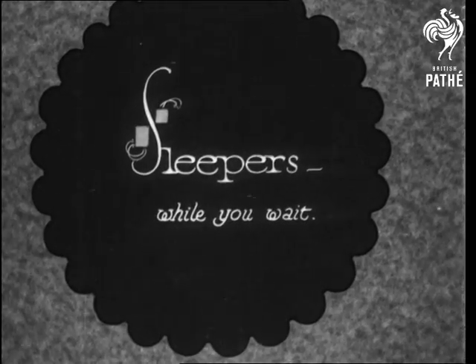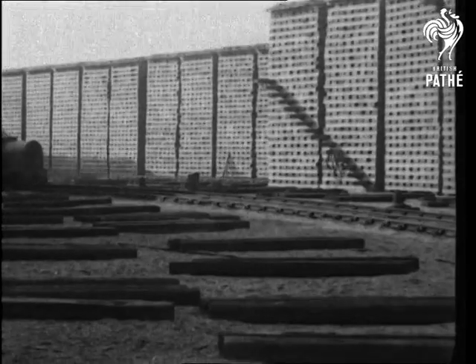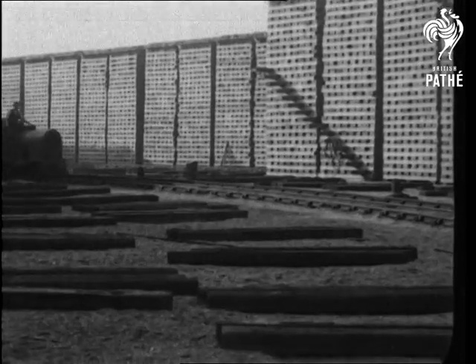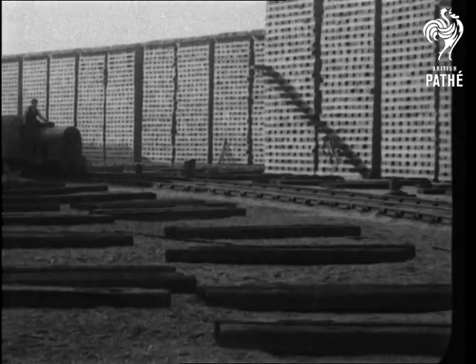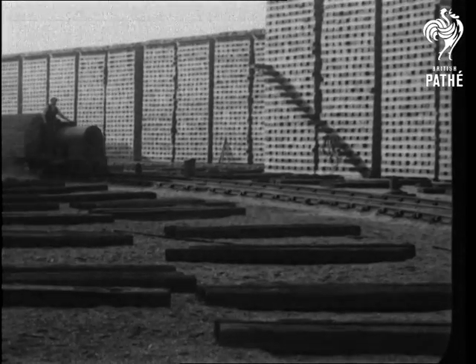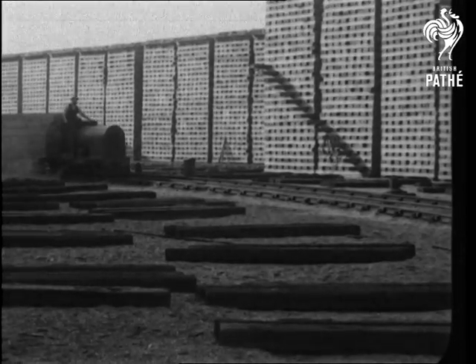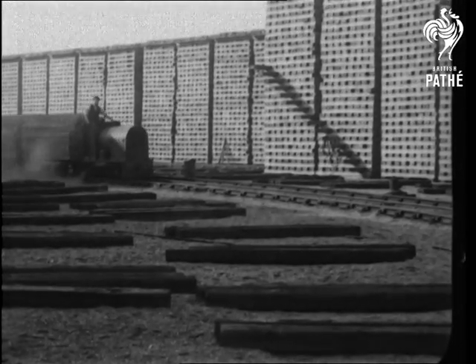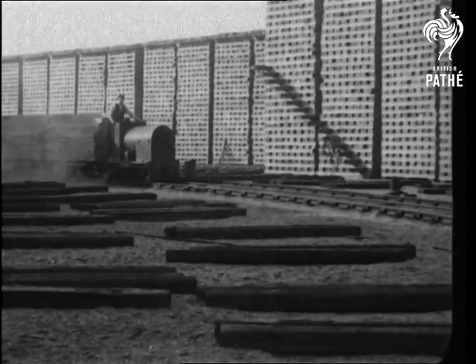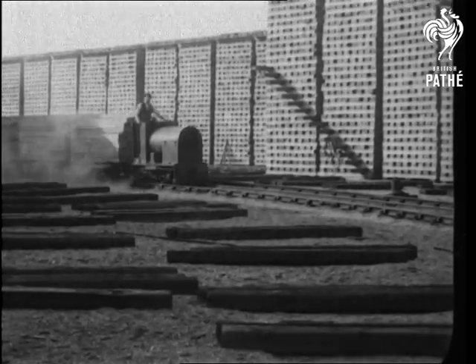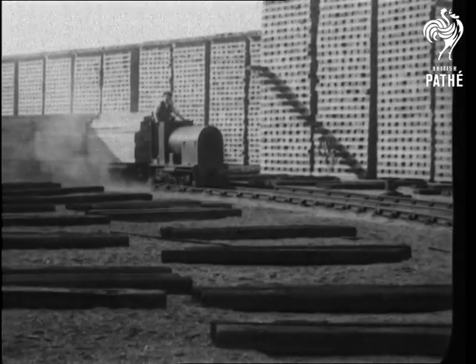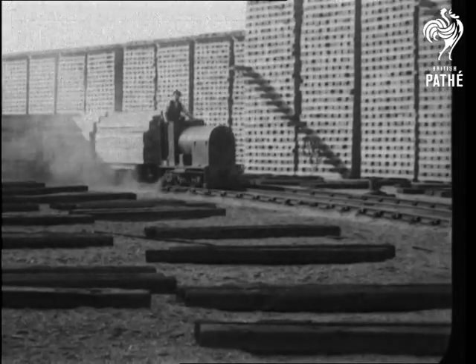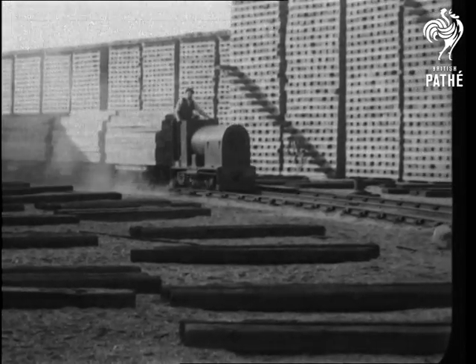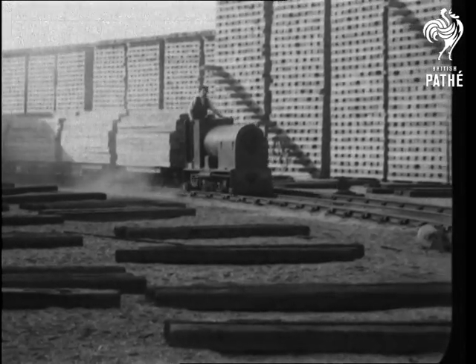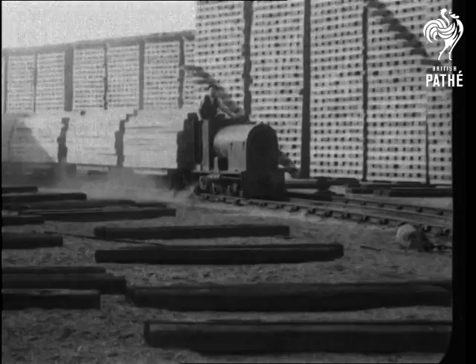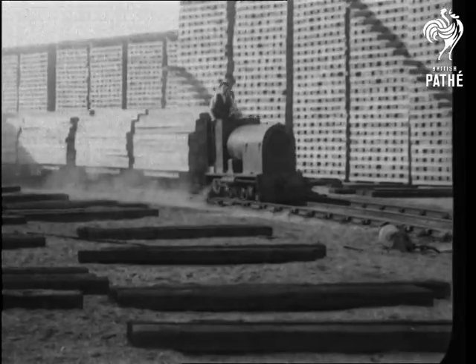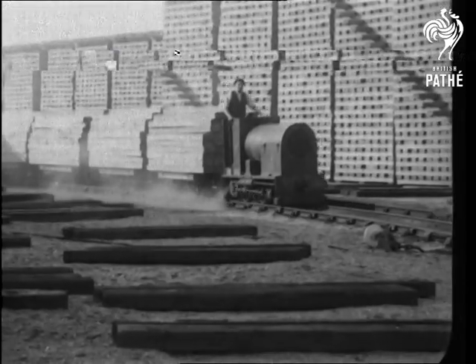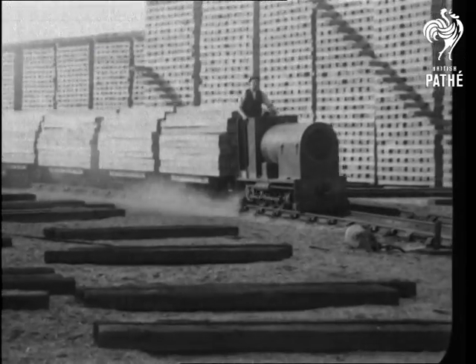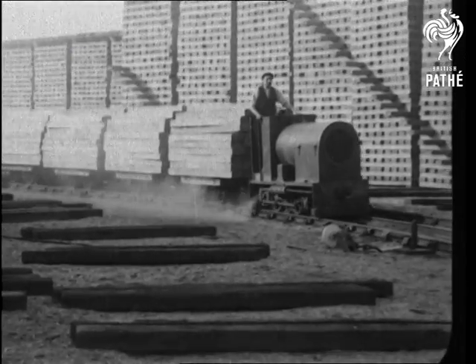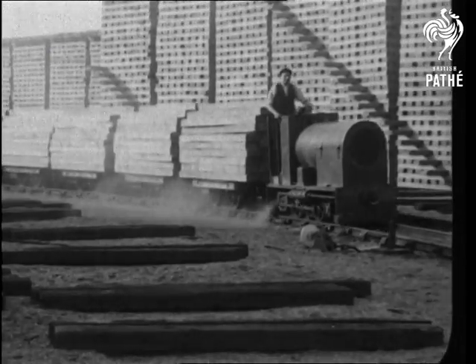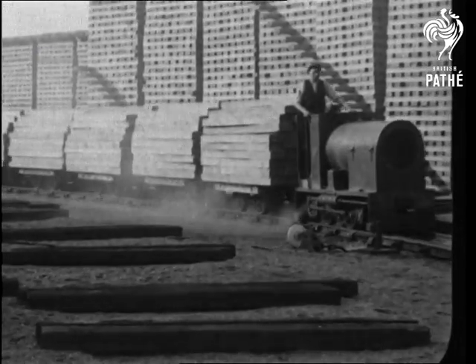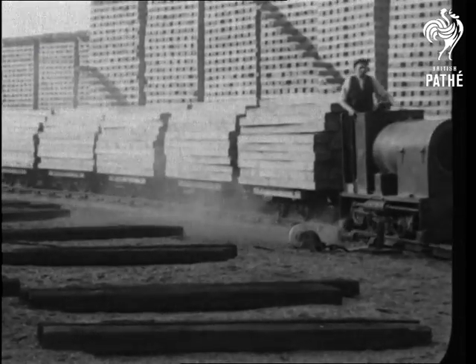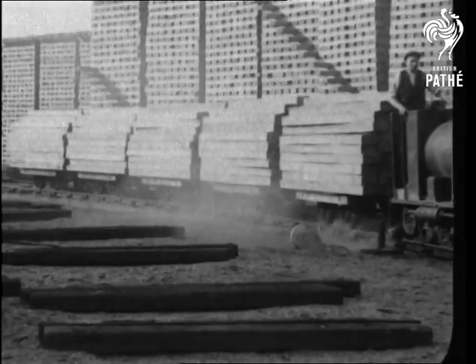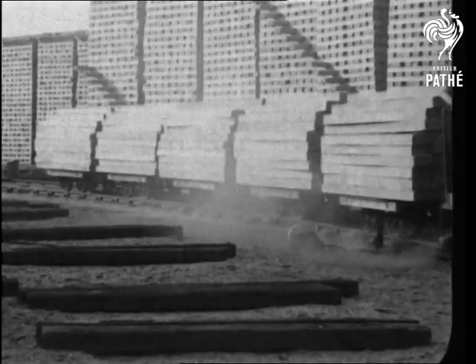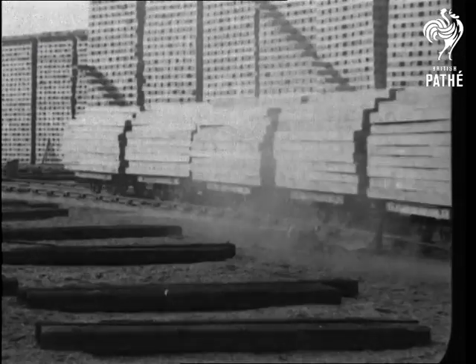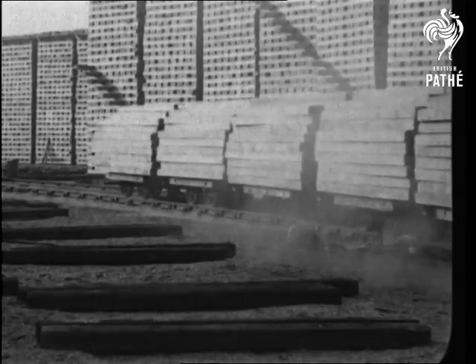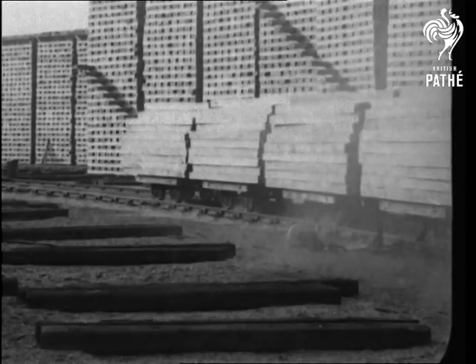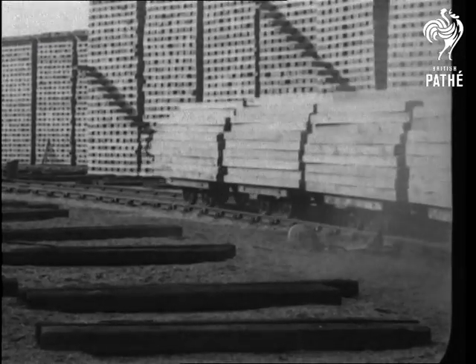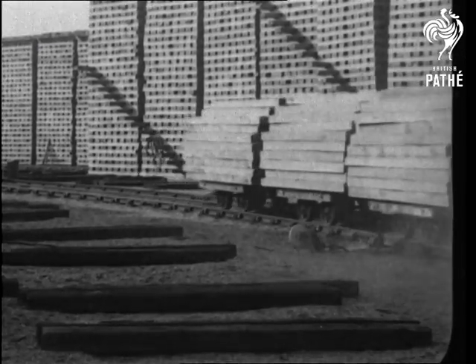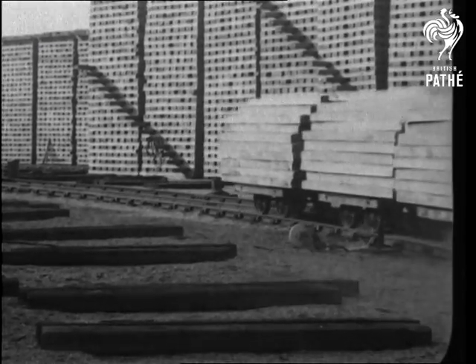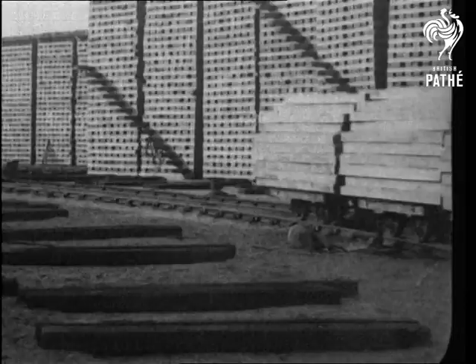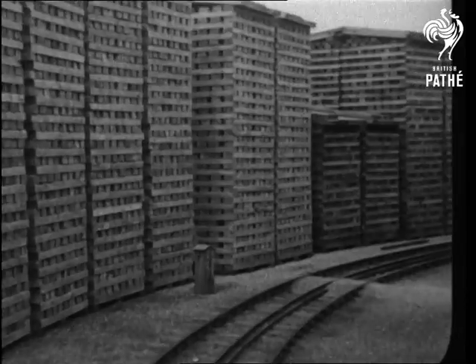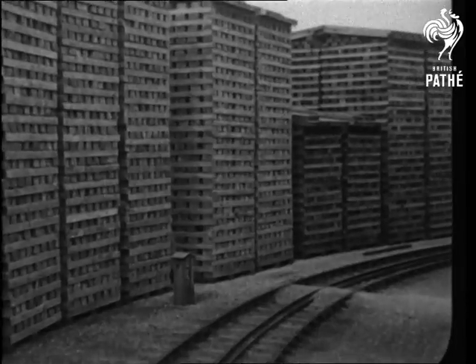We are taking you over today to Sleeper Town, just outside Boston, Lincolnshire, where thousands of sleepers are made every year for that East Coast route.